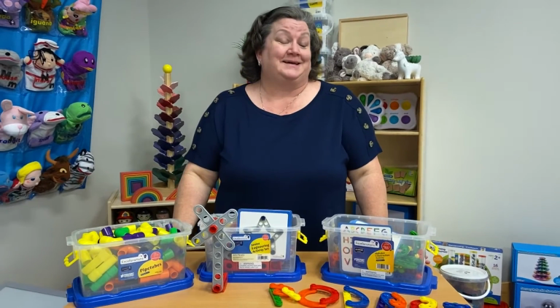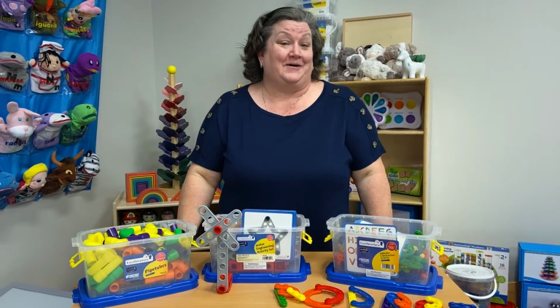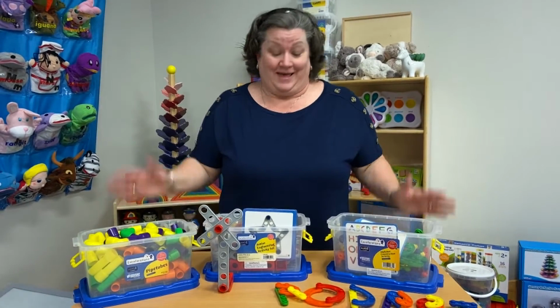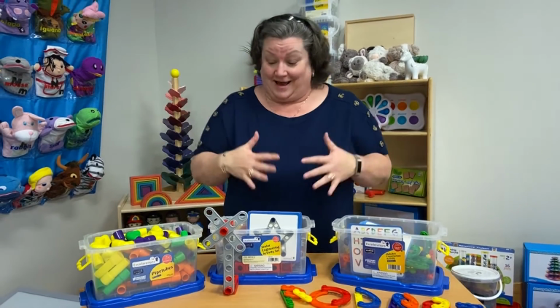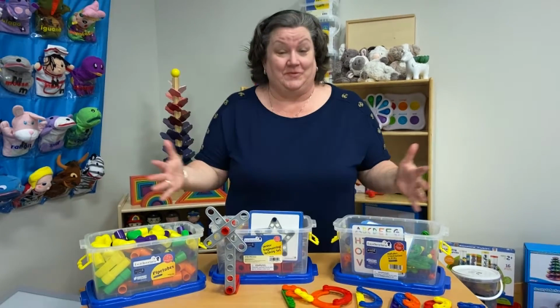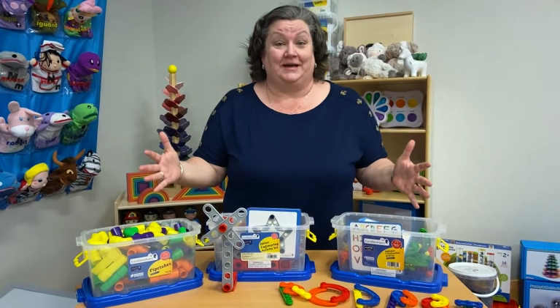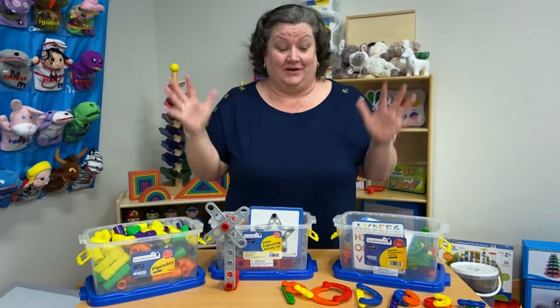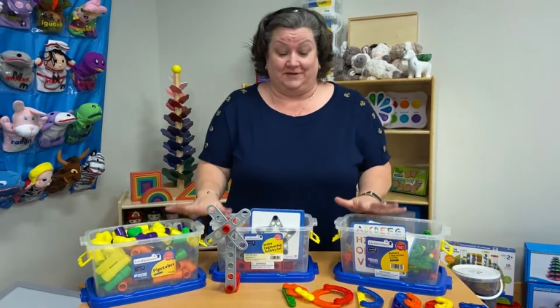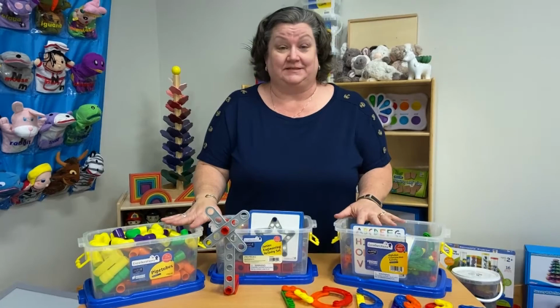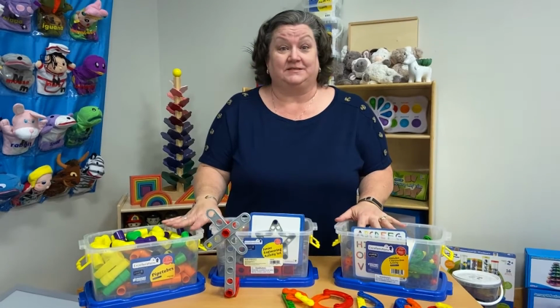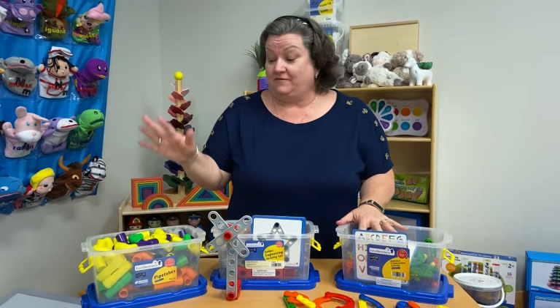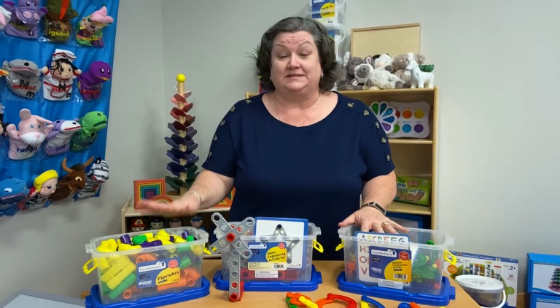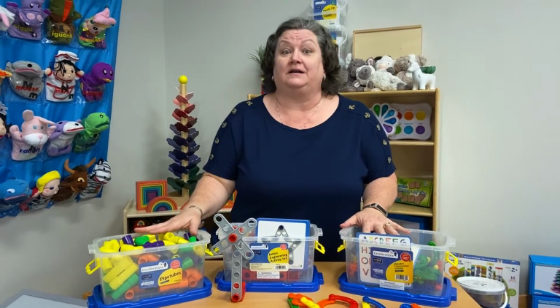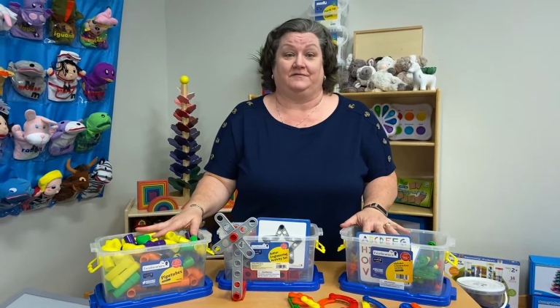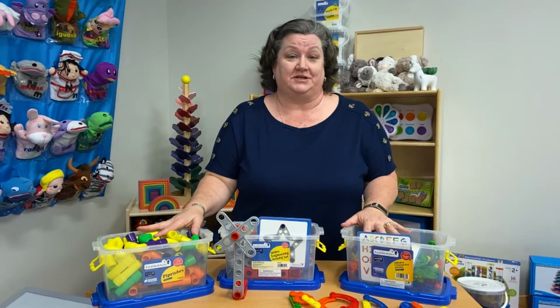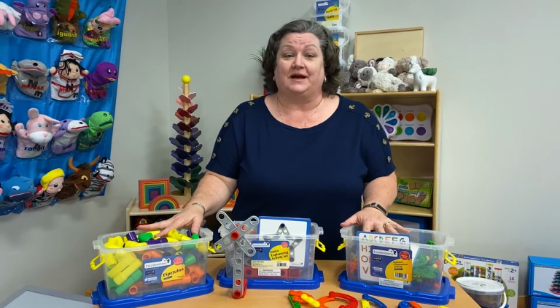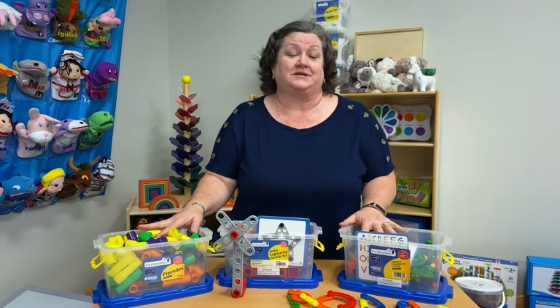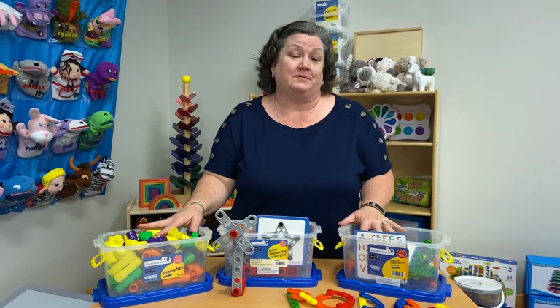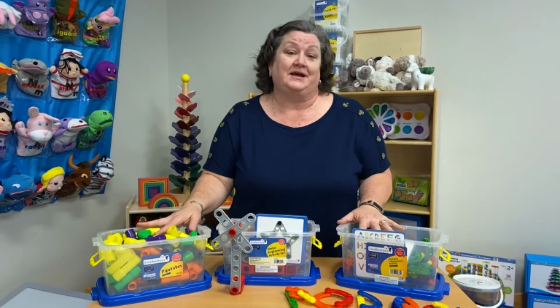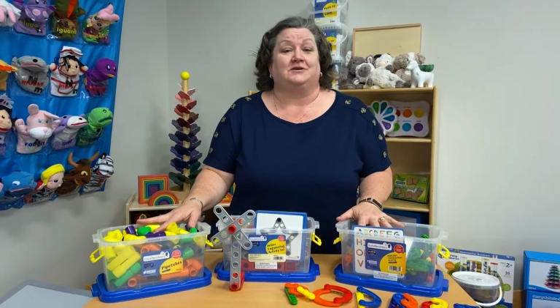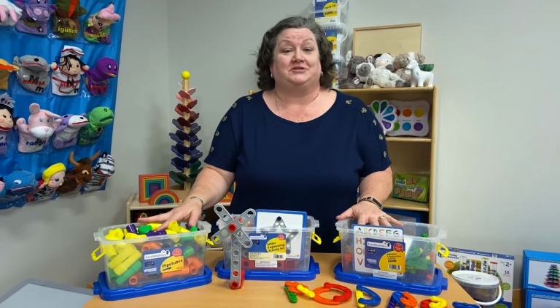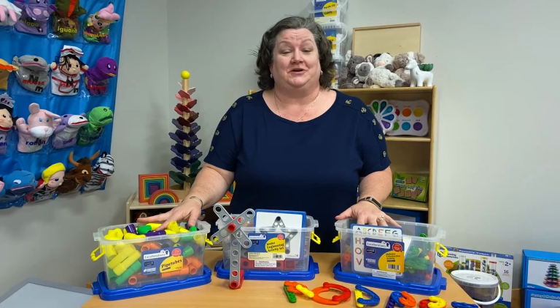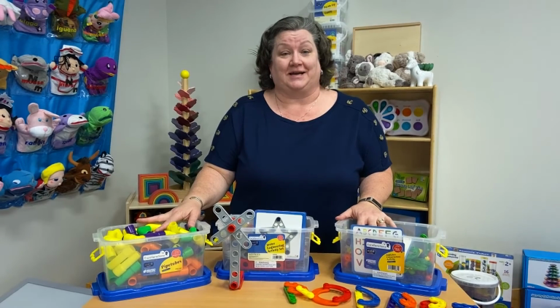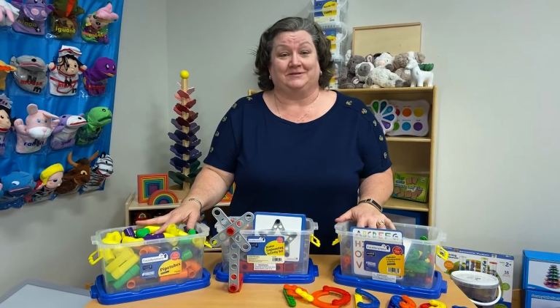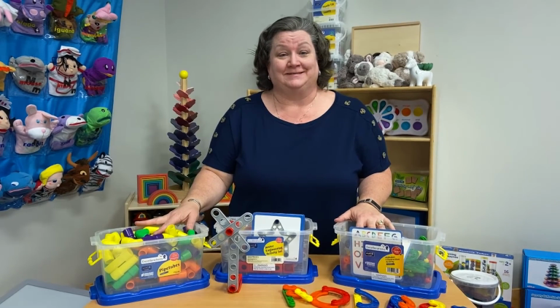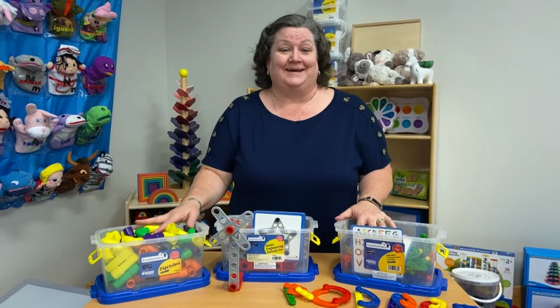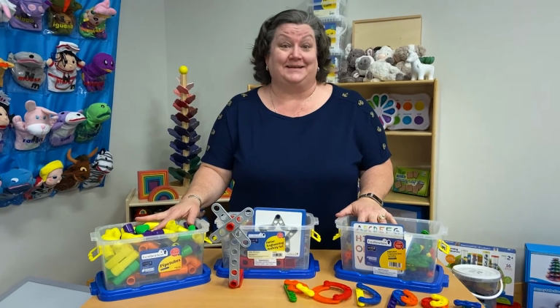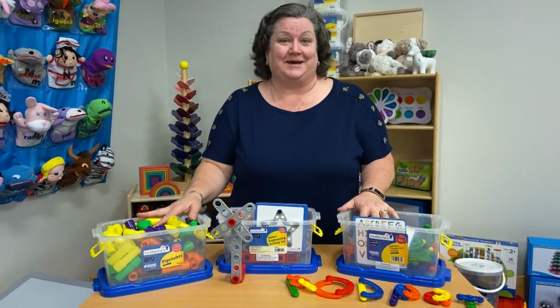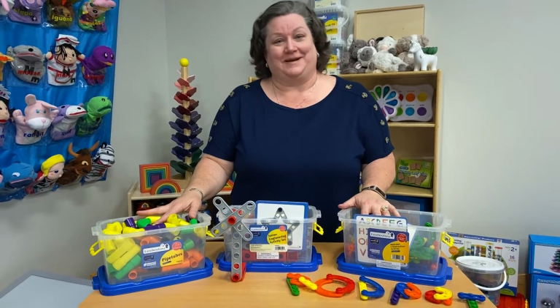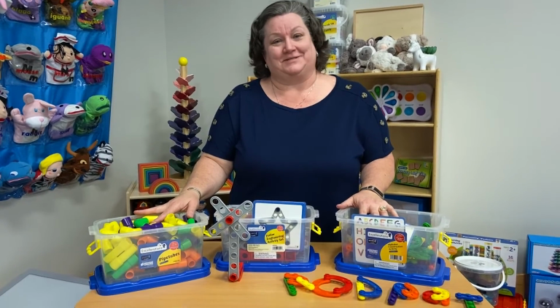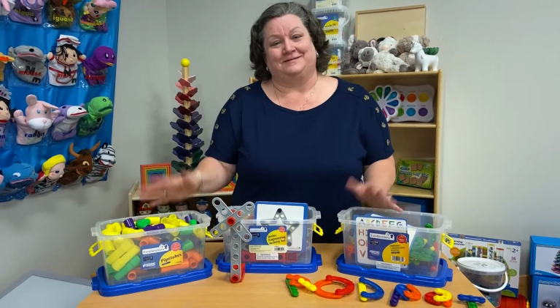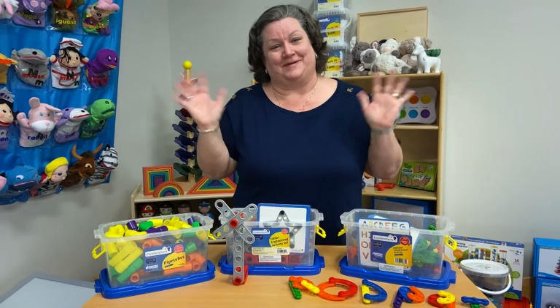I hope you like all of these plastic sets we have. We have a ton of engineering items on our website, so make sure you check it out. Until next time, my name is Angela. Bye!